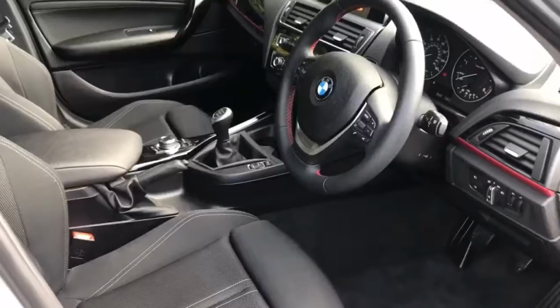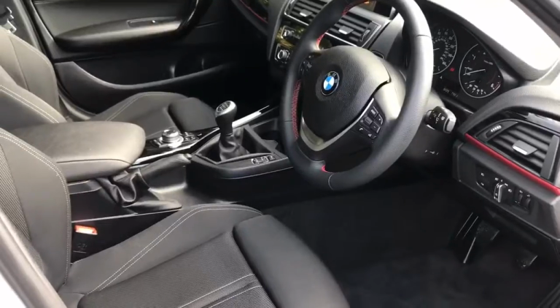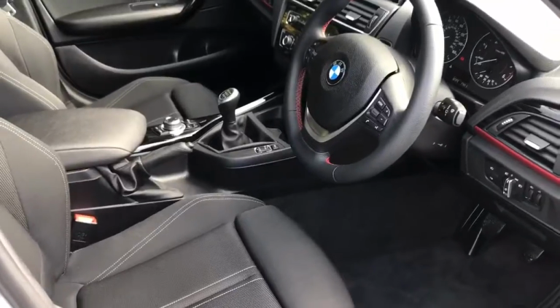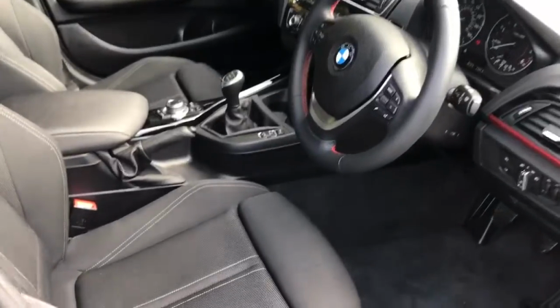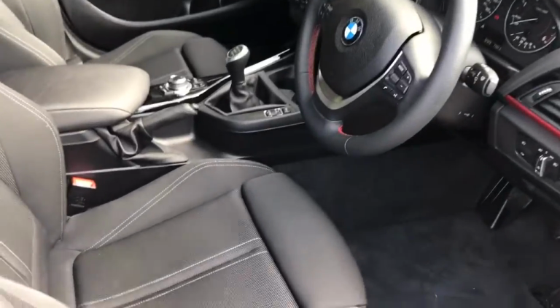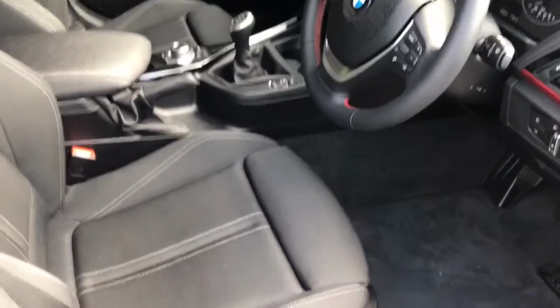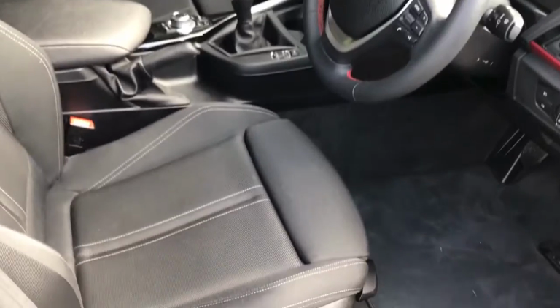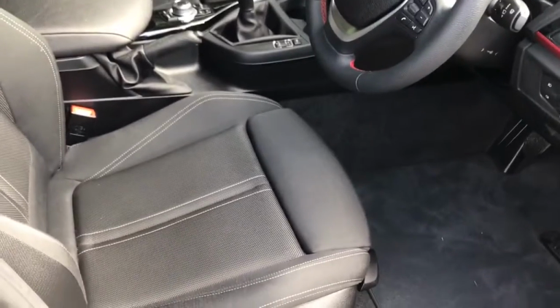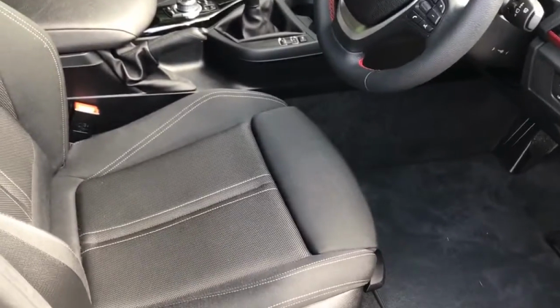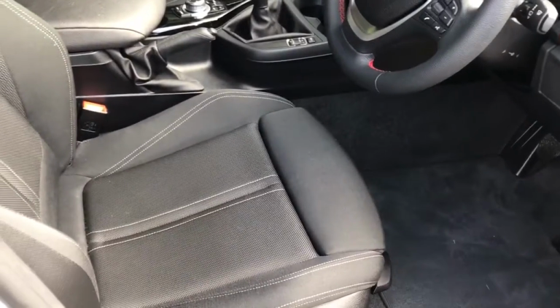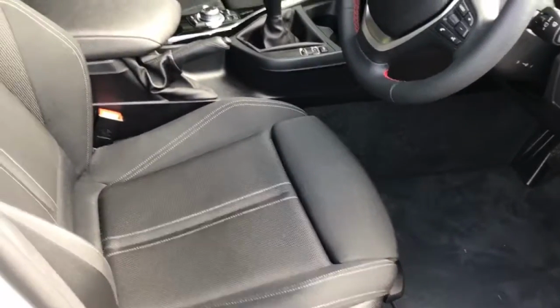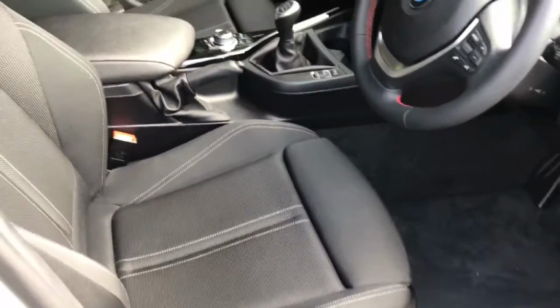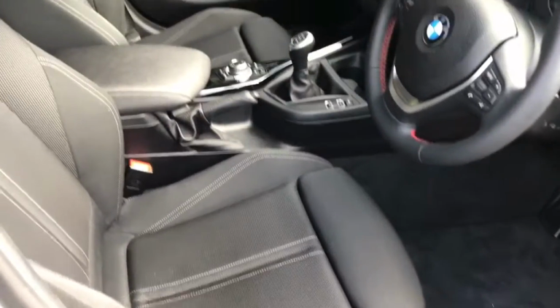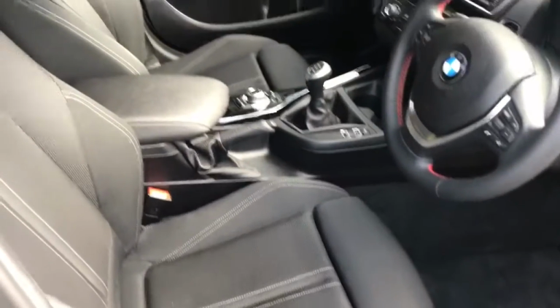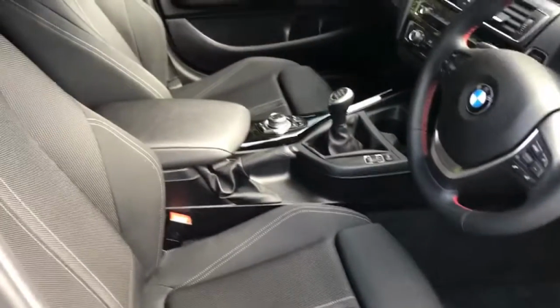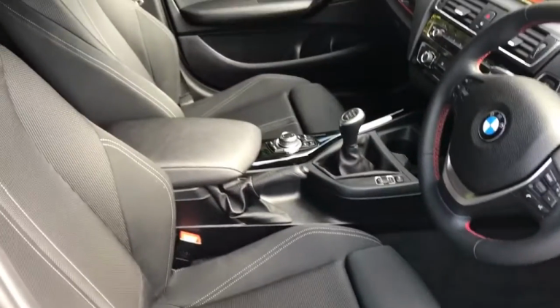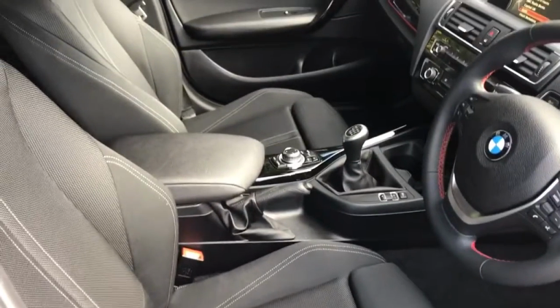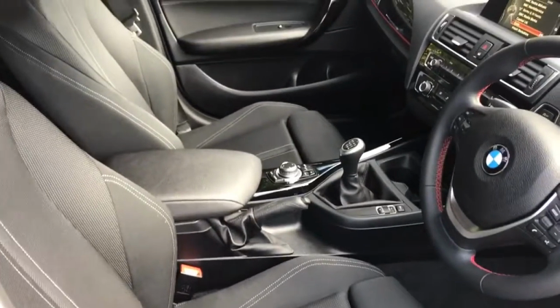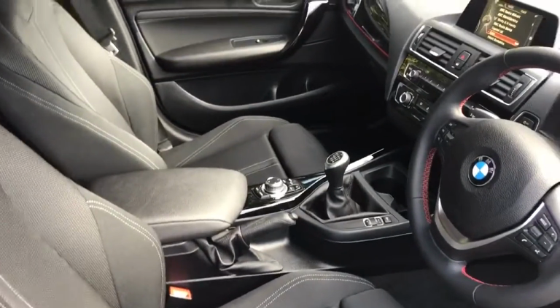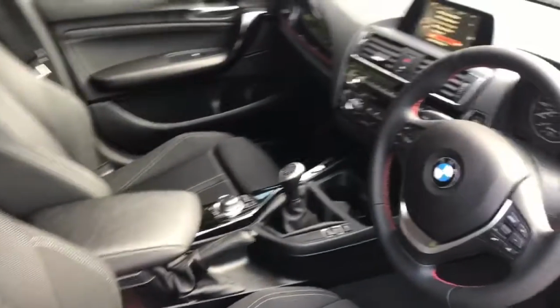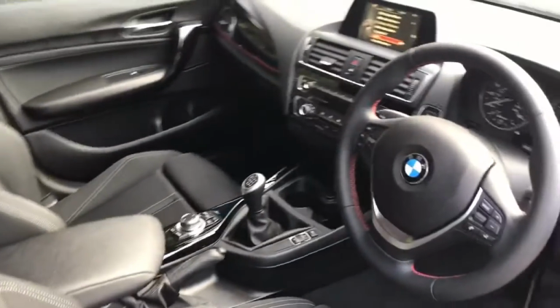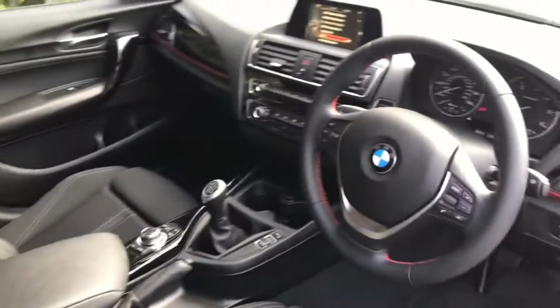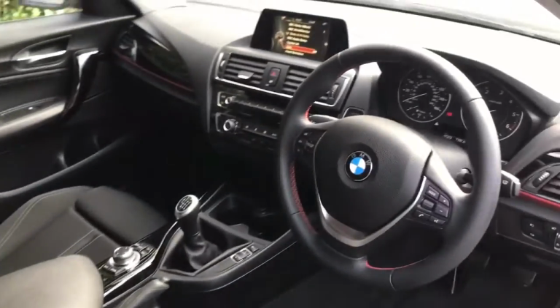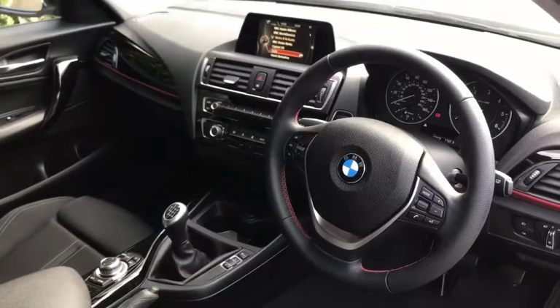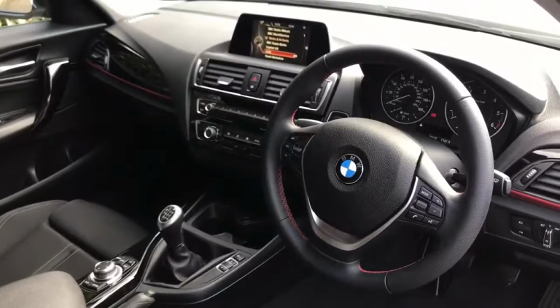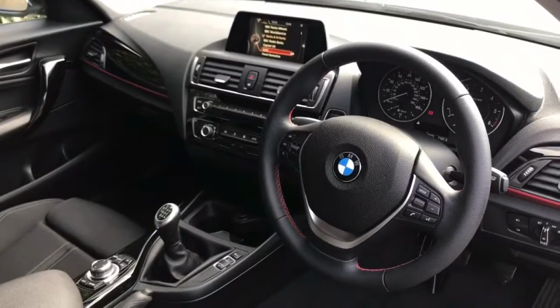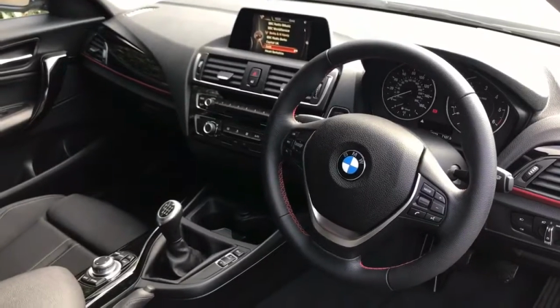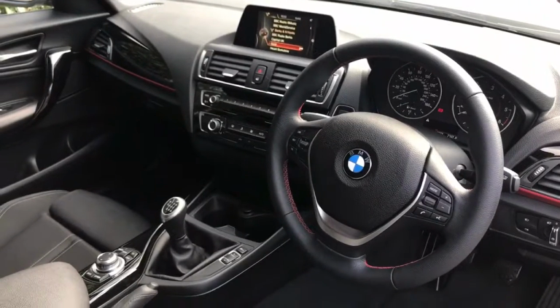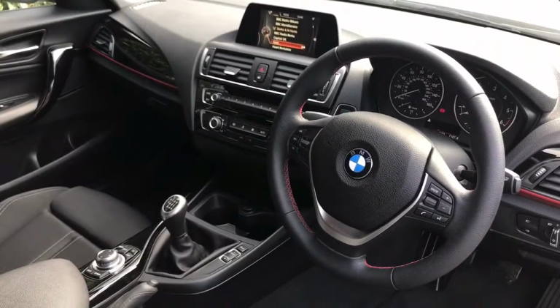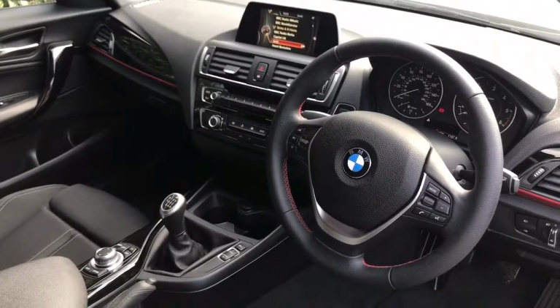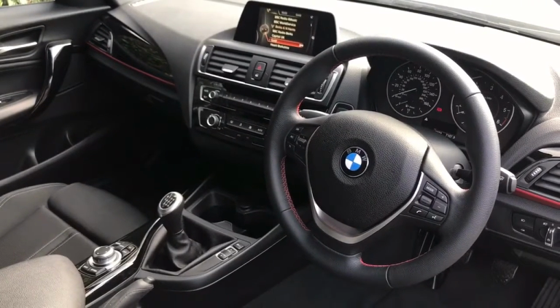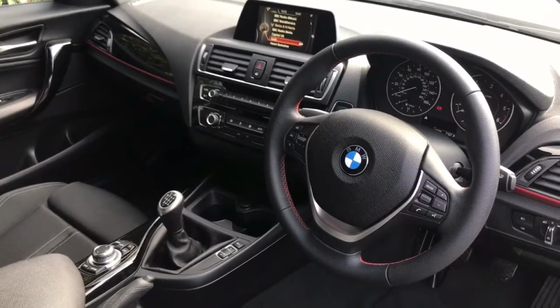Just briefly before climbing in, I think it's well worth seeing the interior from this exterior point of view. These seats are in fantastic condition. There's plenty to run through on the dashboard so let's hop in and we'll do that now.